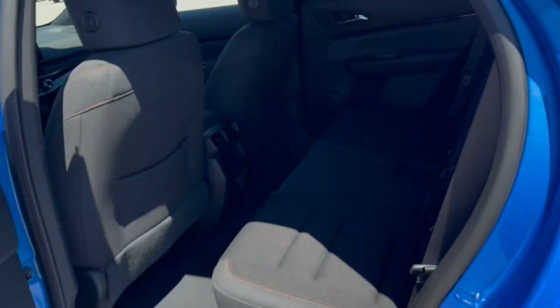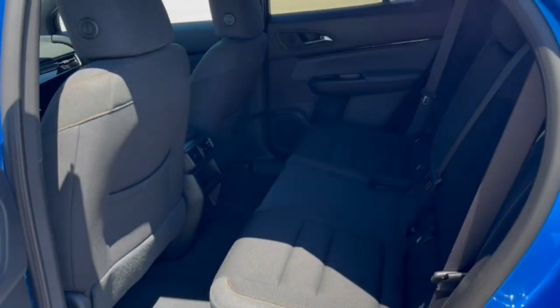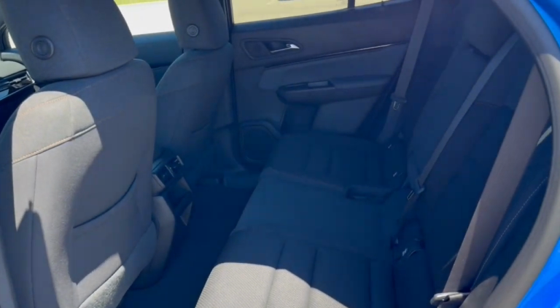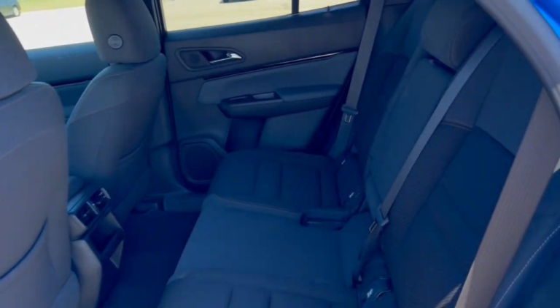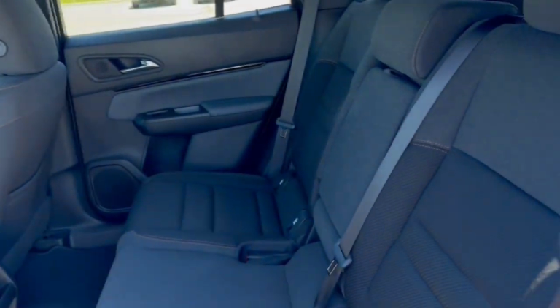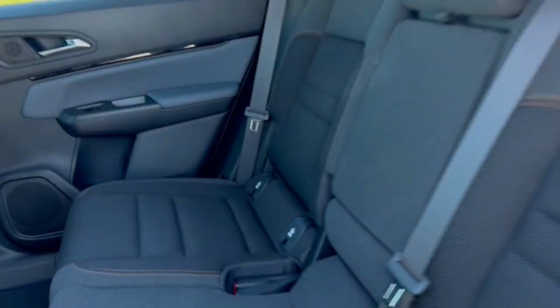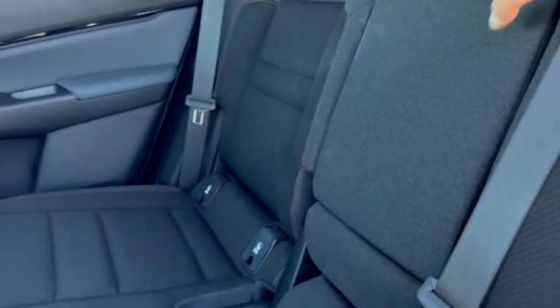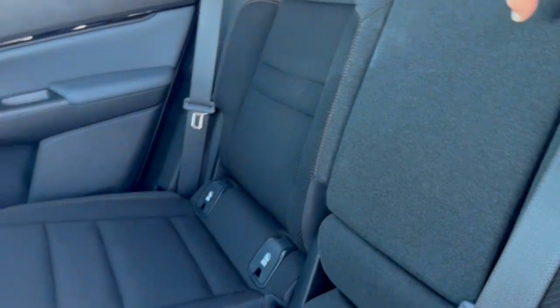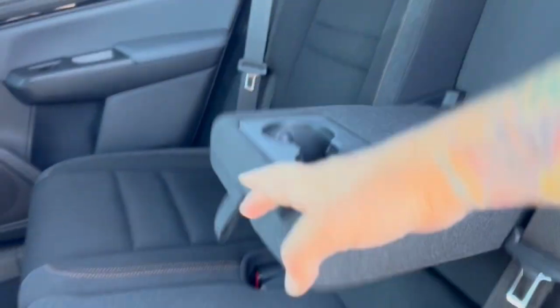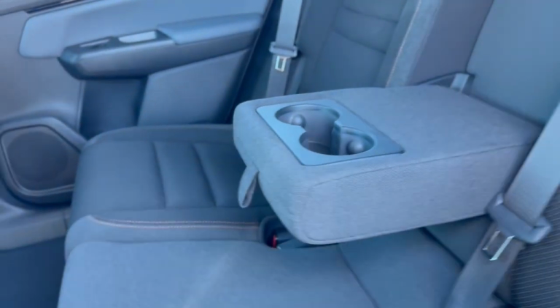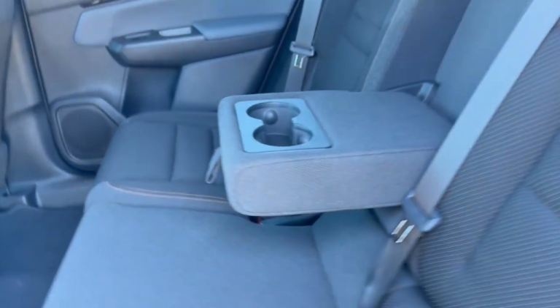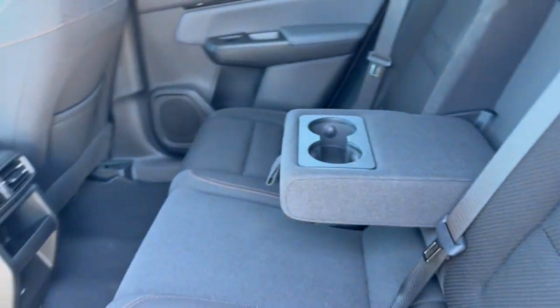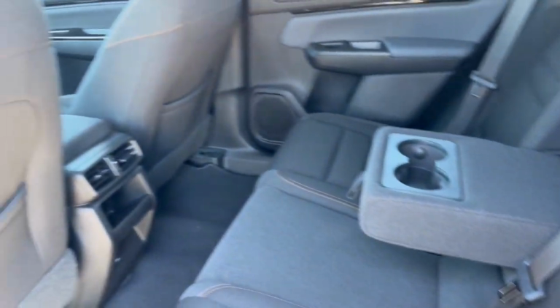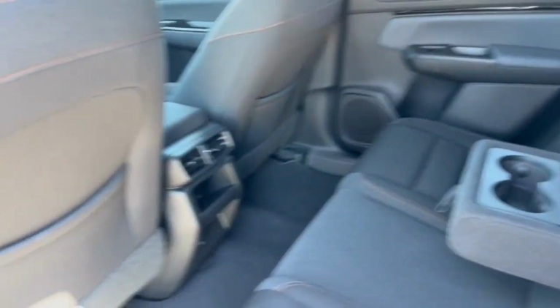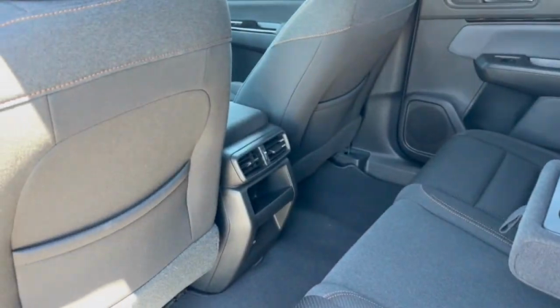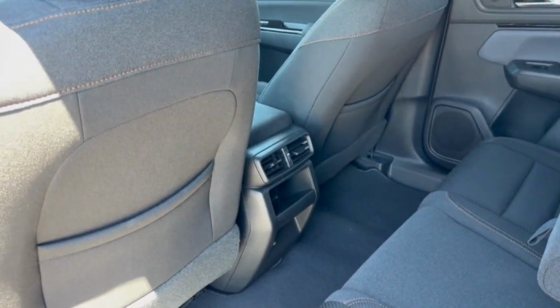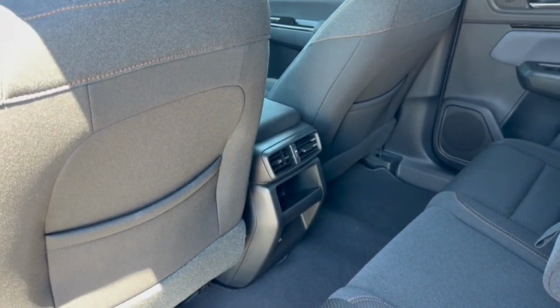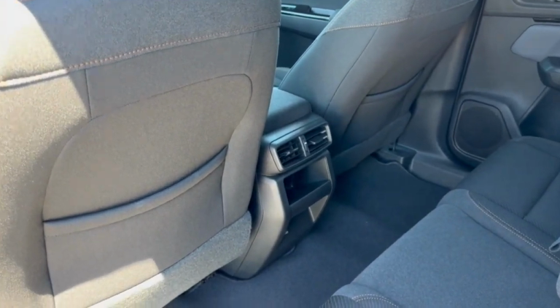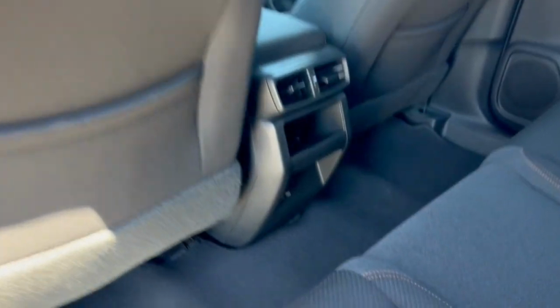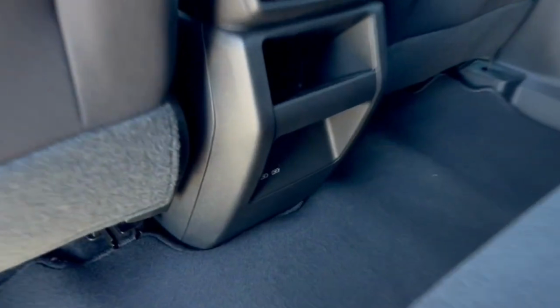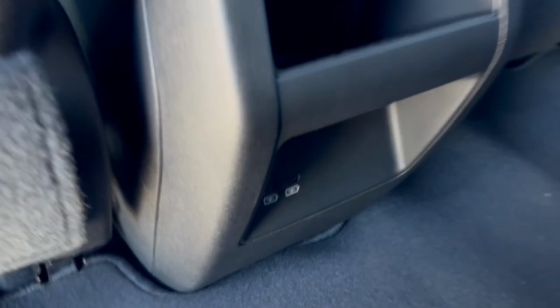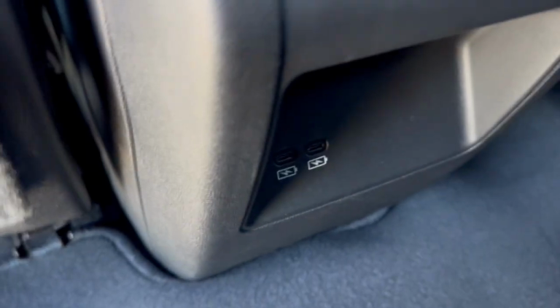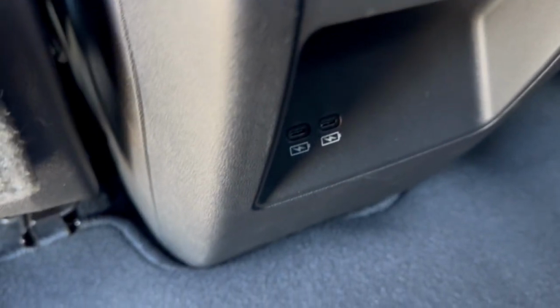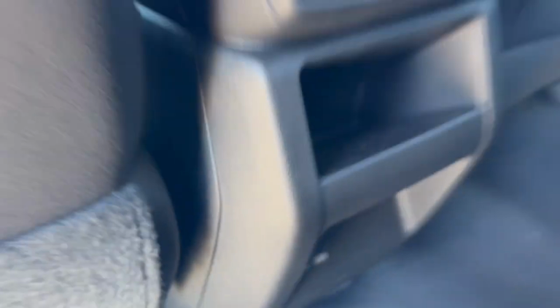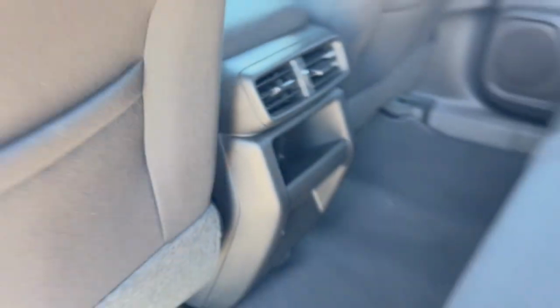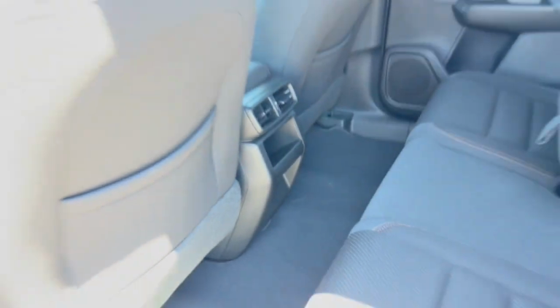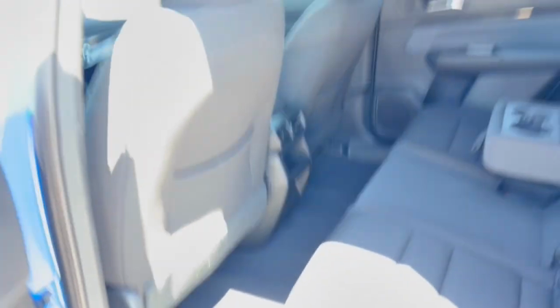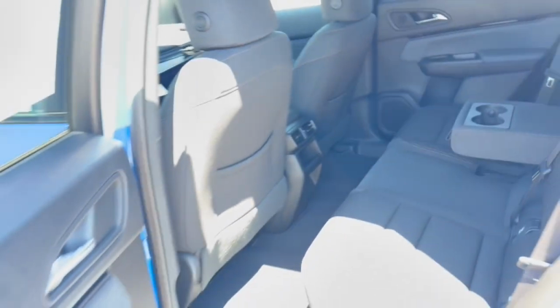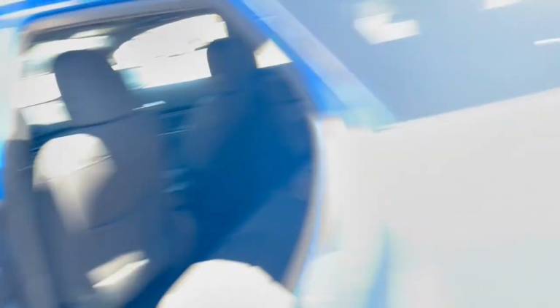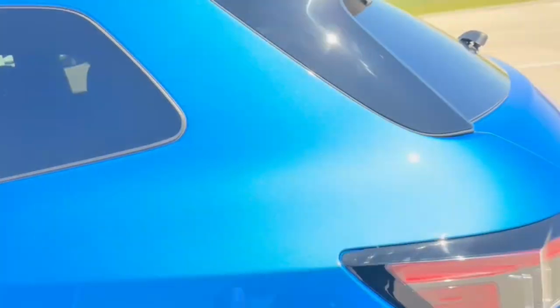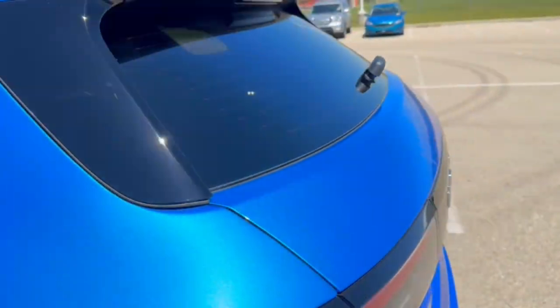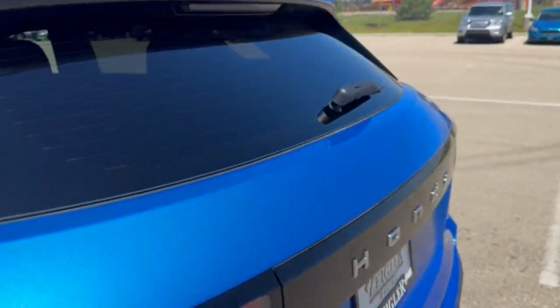There's a good amount of space in the back. It seats three passengers, and you've got a fold-down cup holder slash armrest, extra storage on the back of each front seat, and a couple of USB ports back here for charging devices for rear passengers.